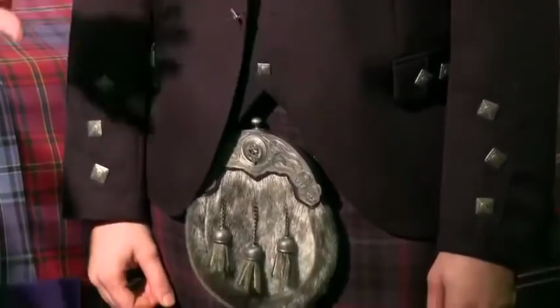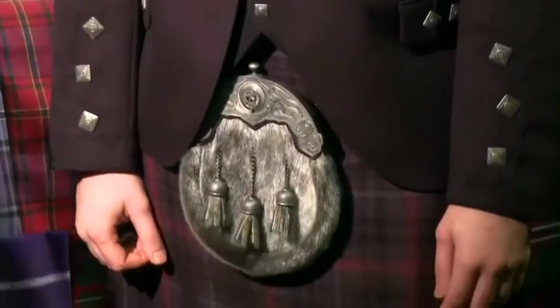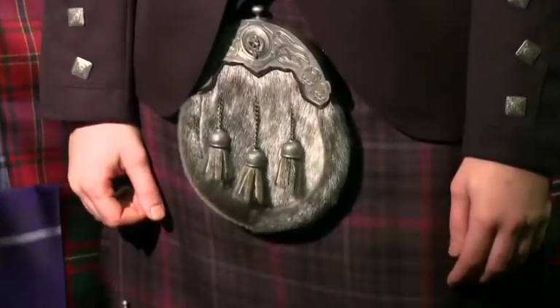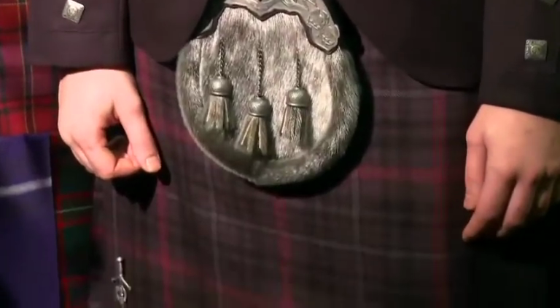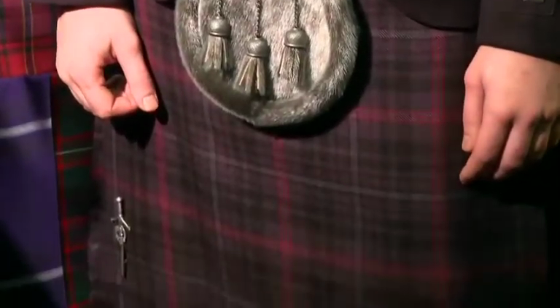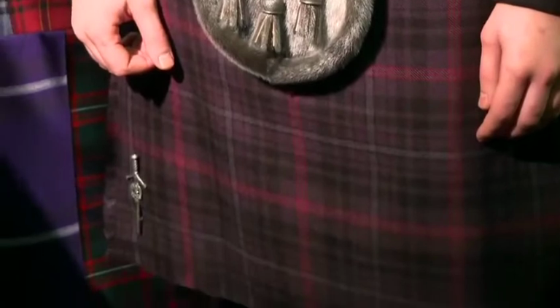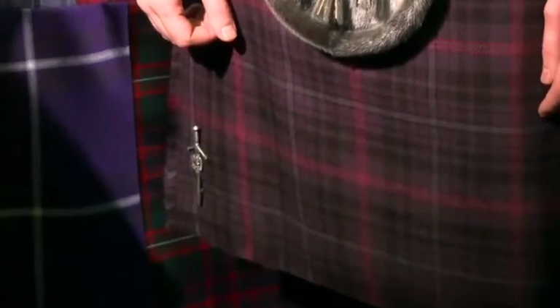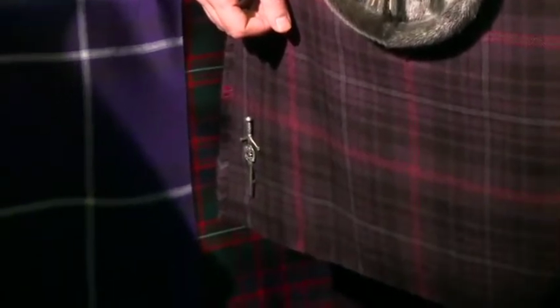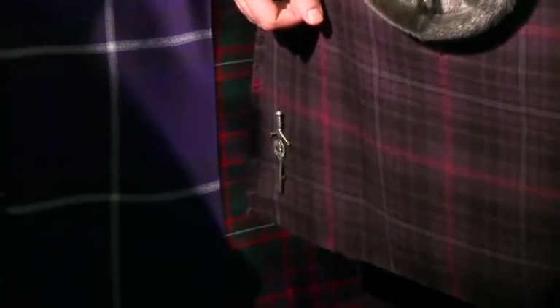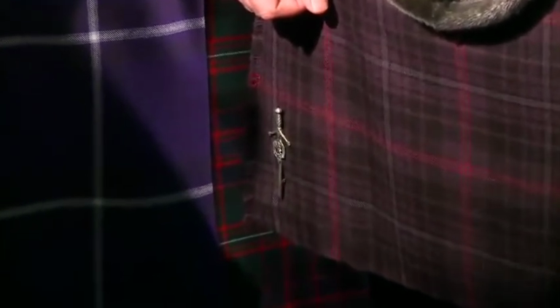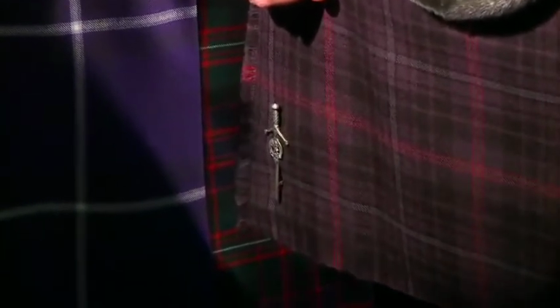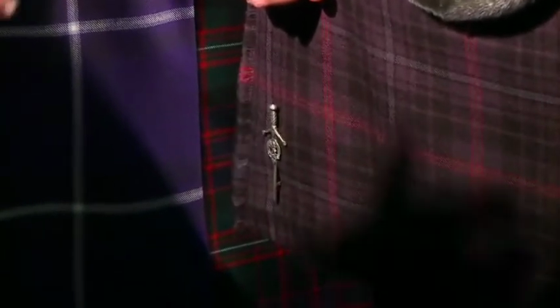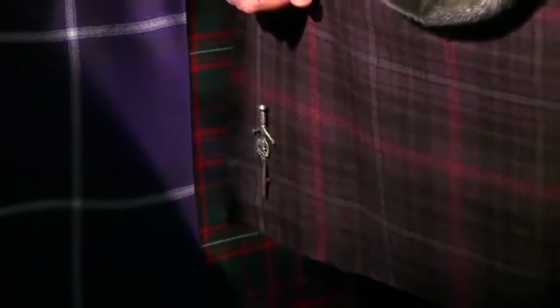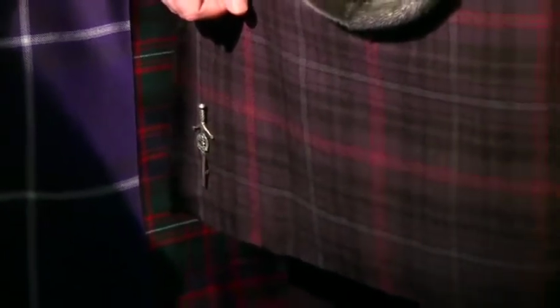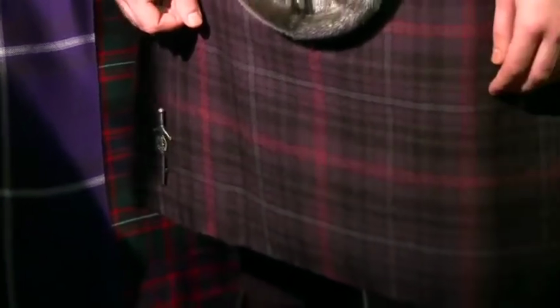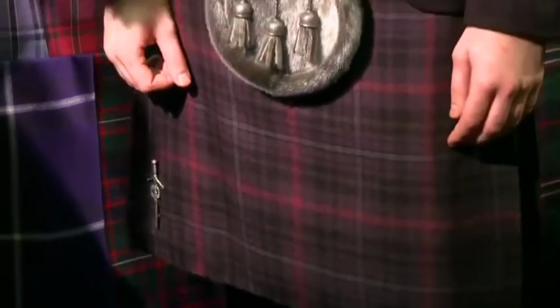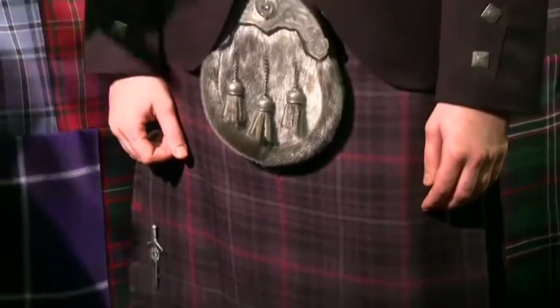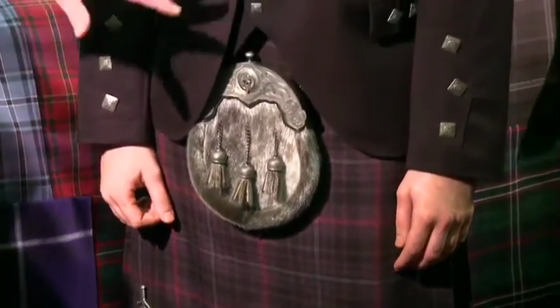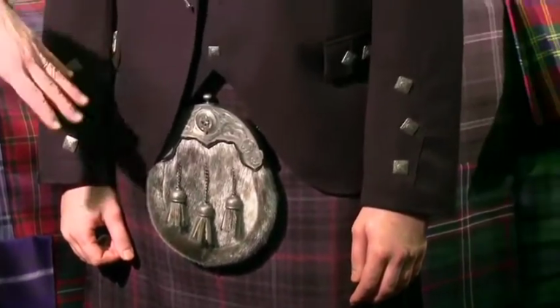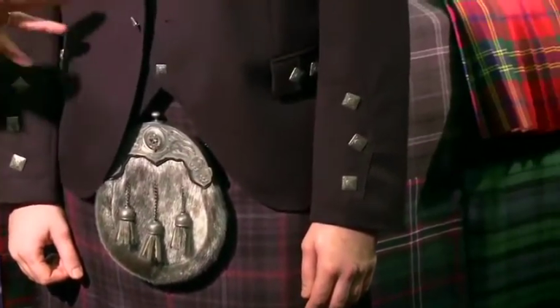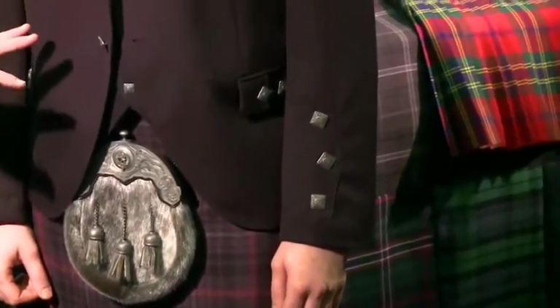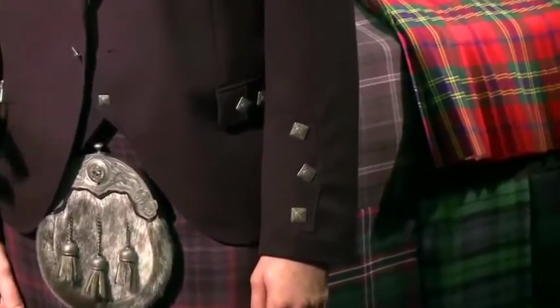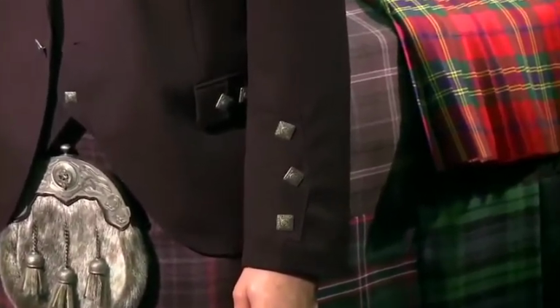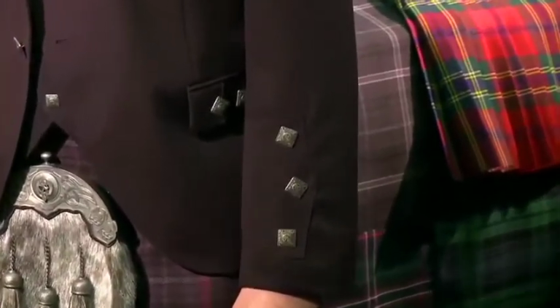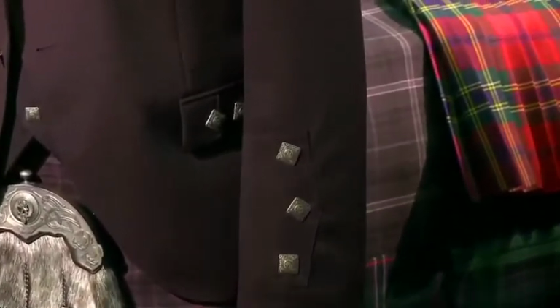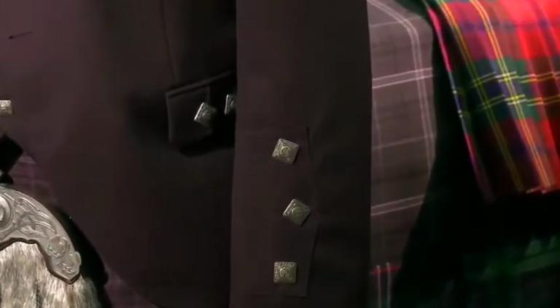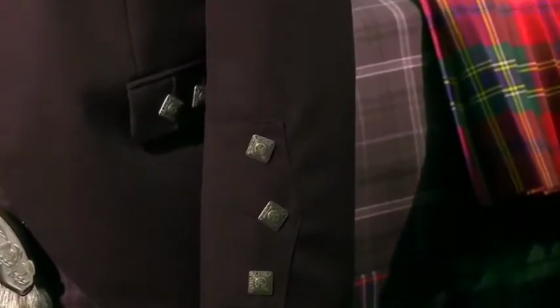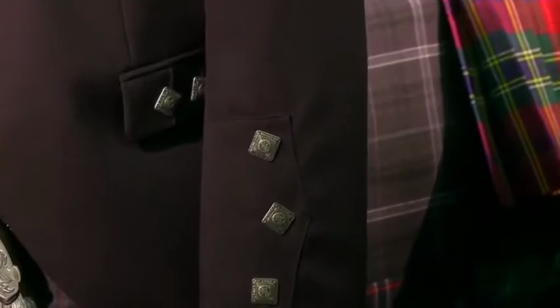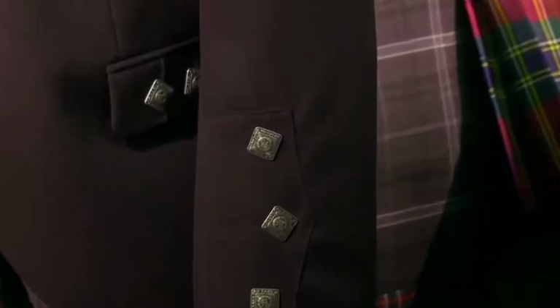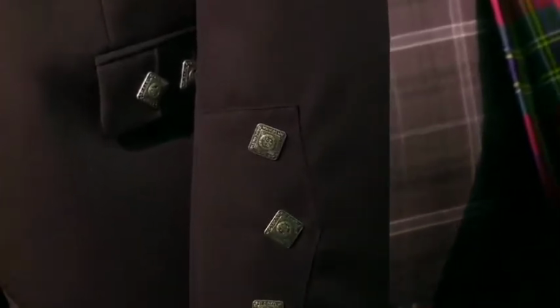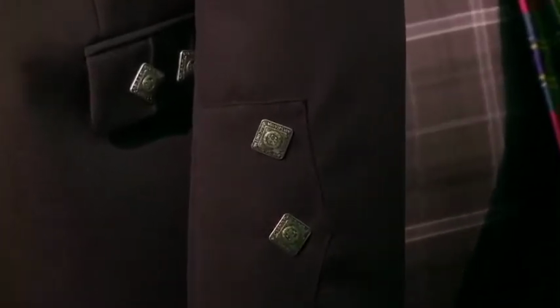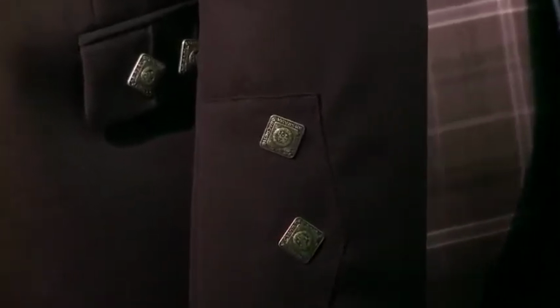This is a Deluxe with an upgrade of antique buttons, which is a wee bit more money to upgrade the buttons, but we can change the buttons to any kind of button you wish. This is shown with a new tartan, the St Myrne tartan, with a tartan rouge.